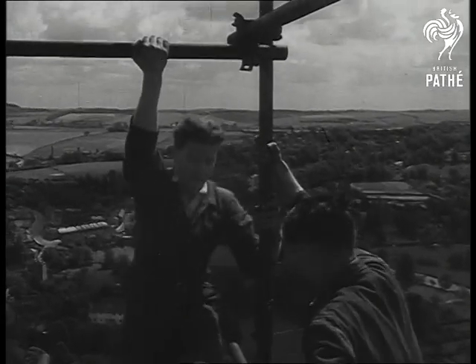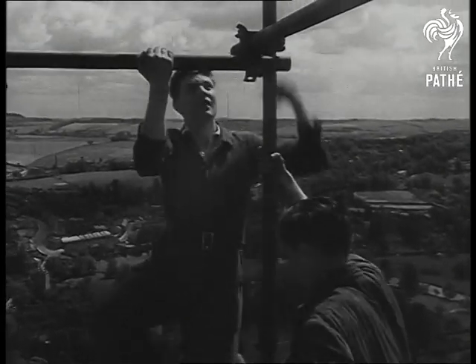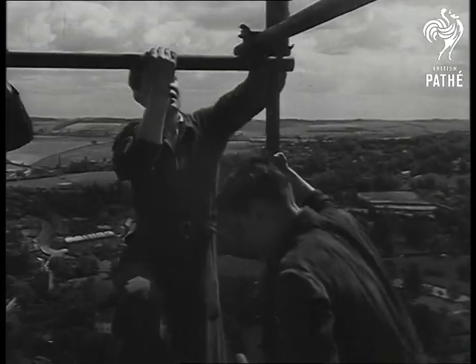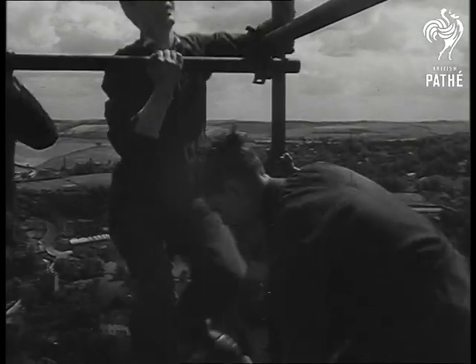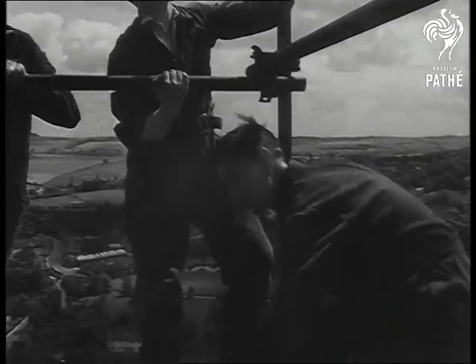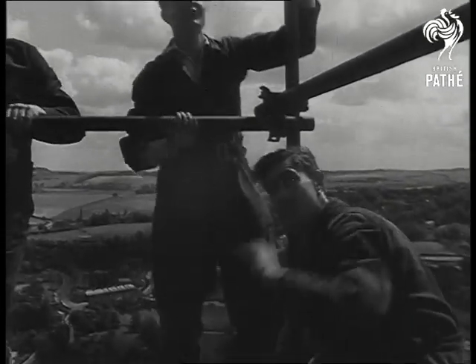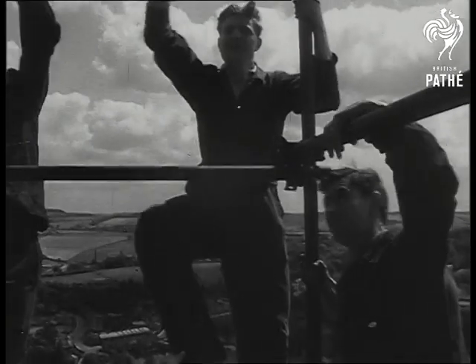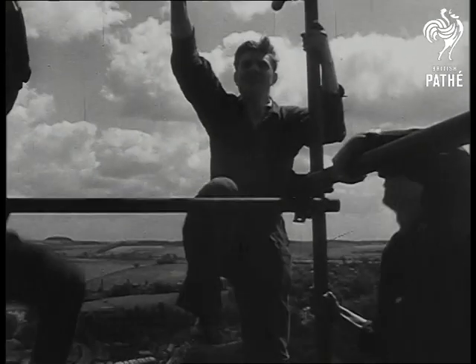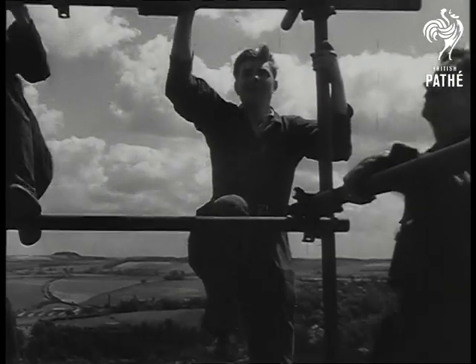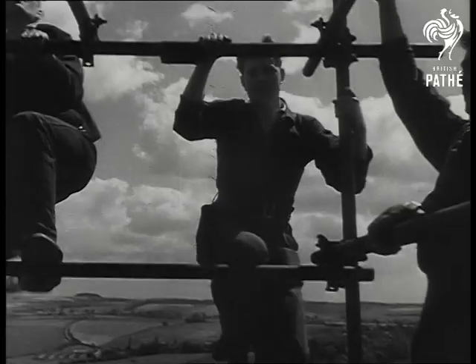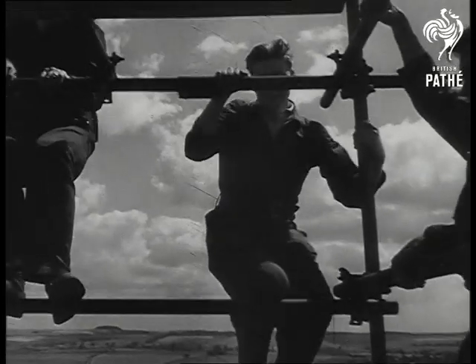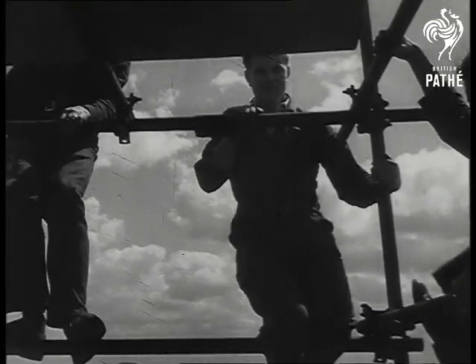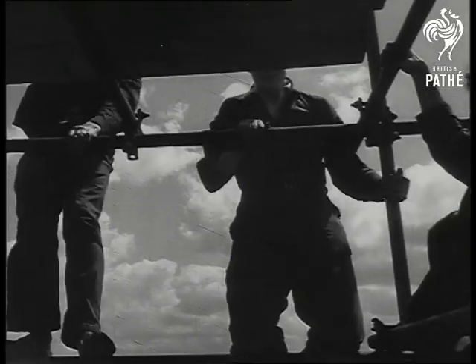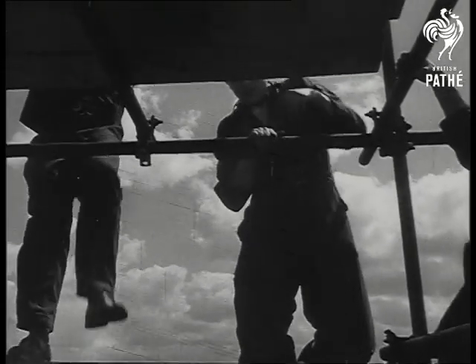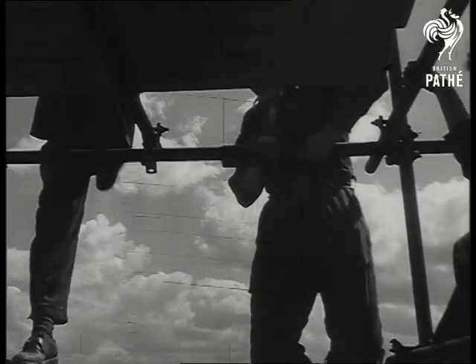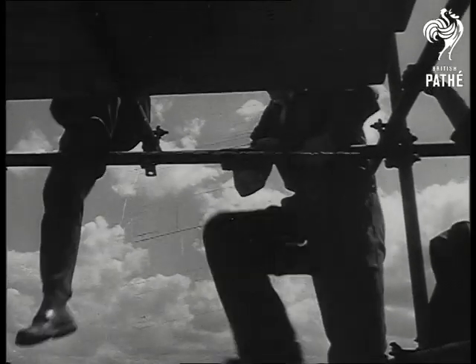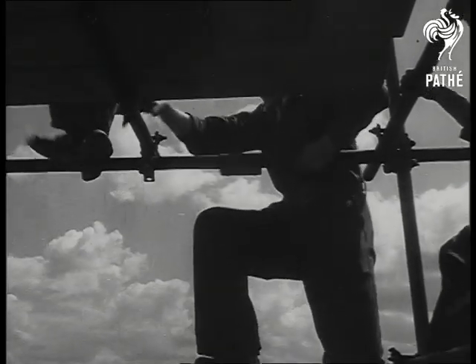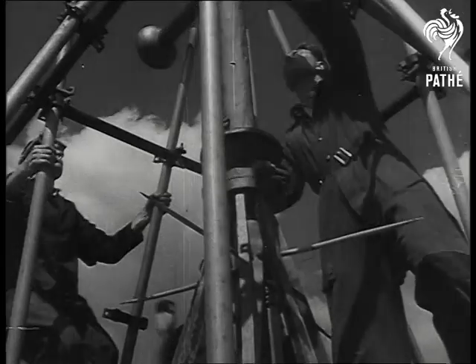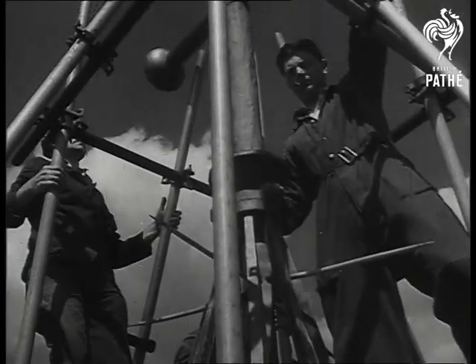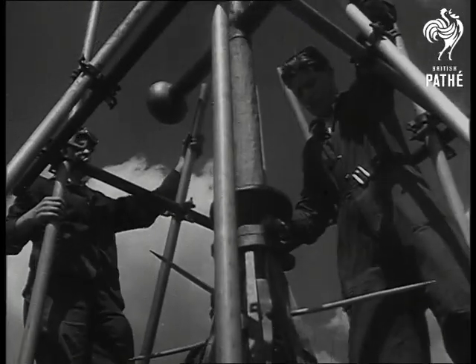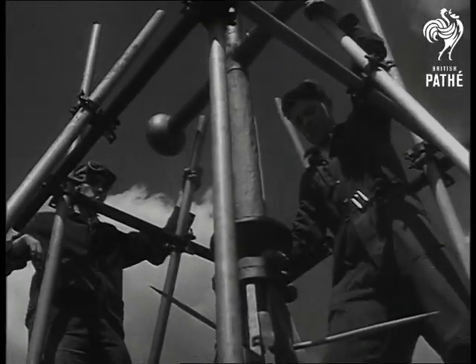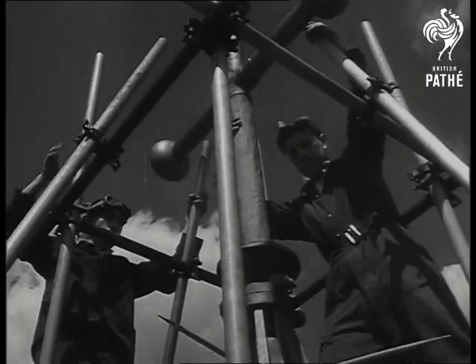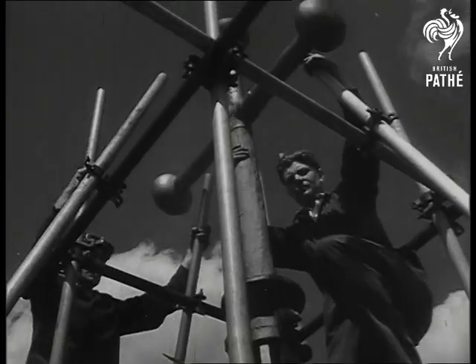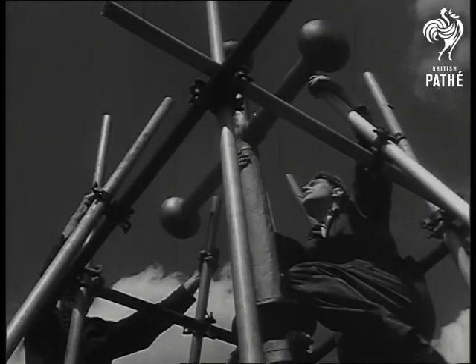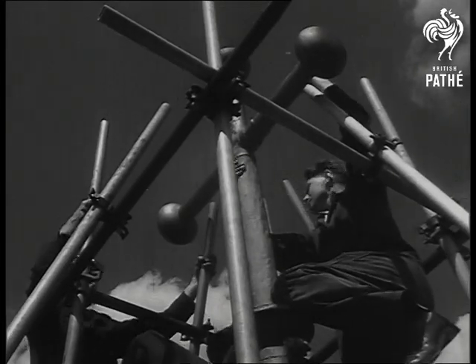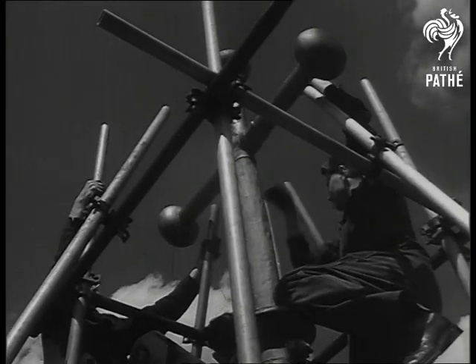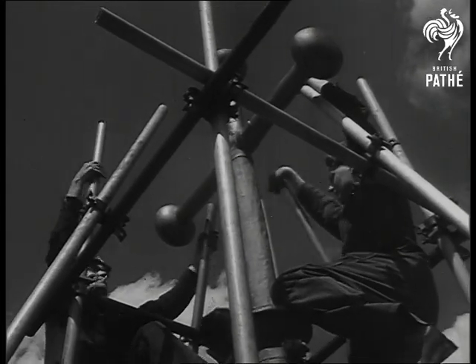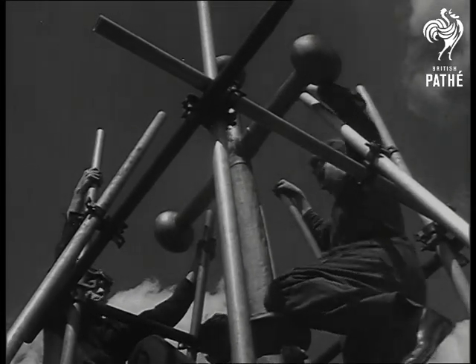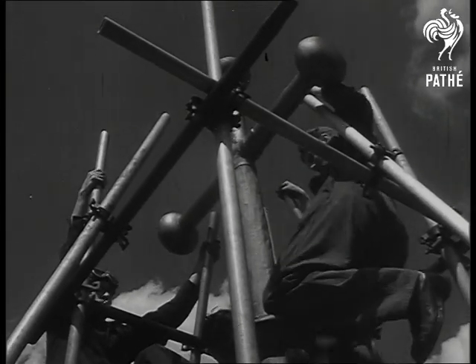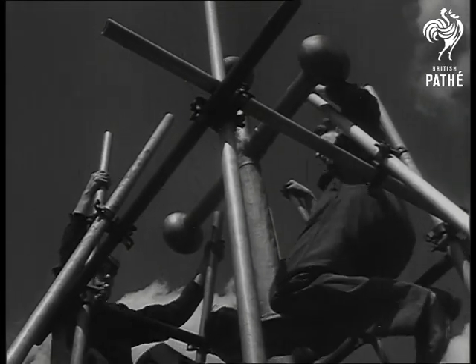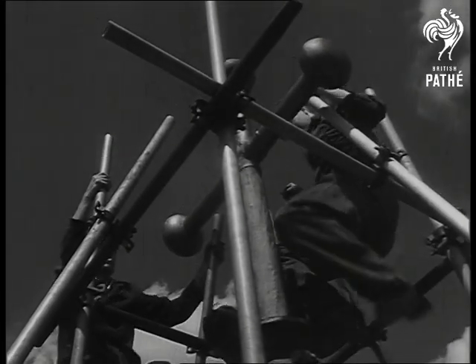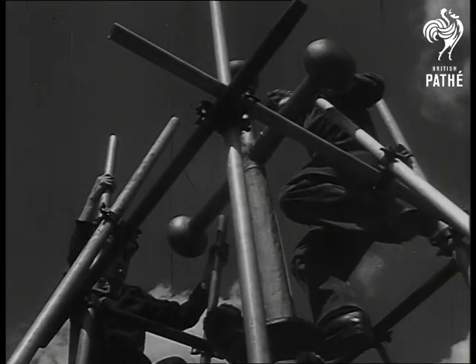The work of restoration involves removal and replacement of the existing cross, capstone and 25 feet of stonework. It's heady work, 404 feet above ground, calling for steady nerves and a cool head.